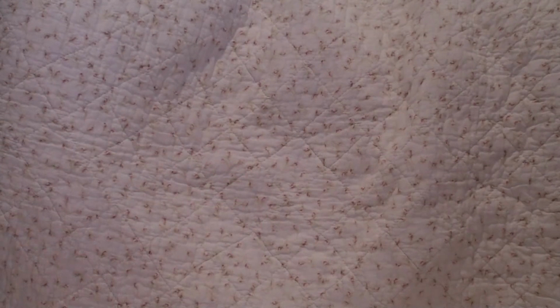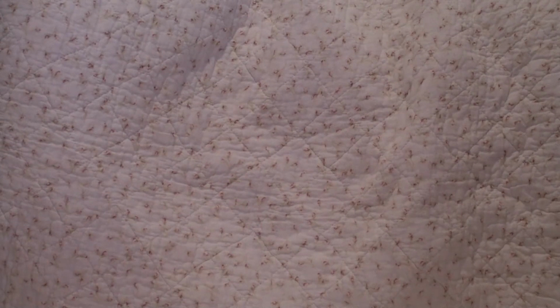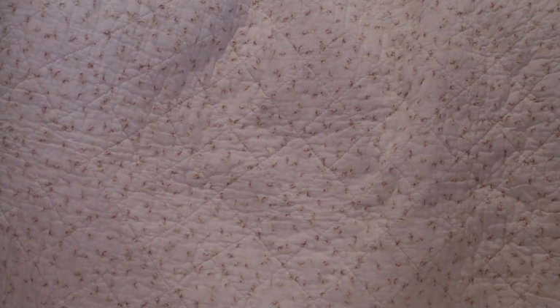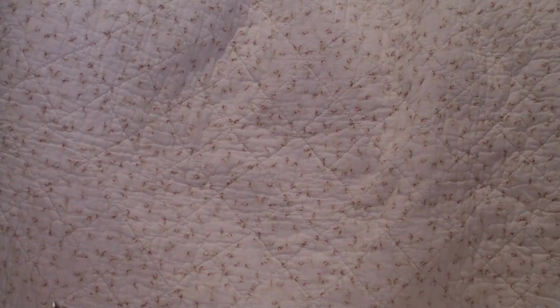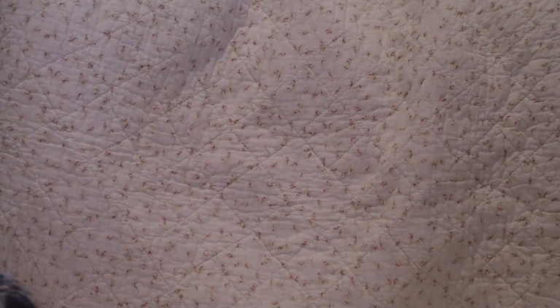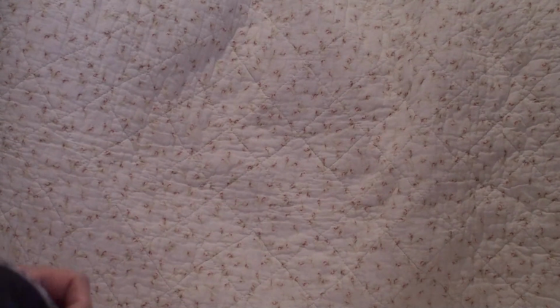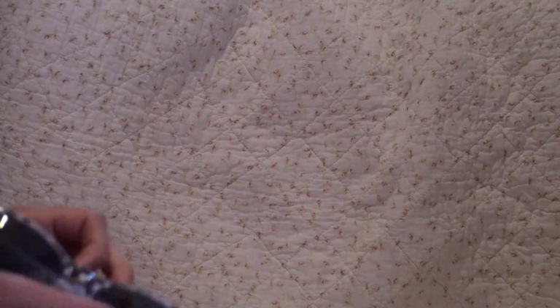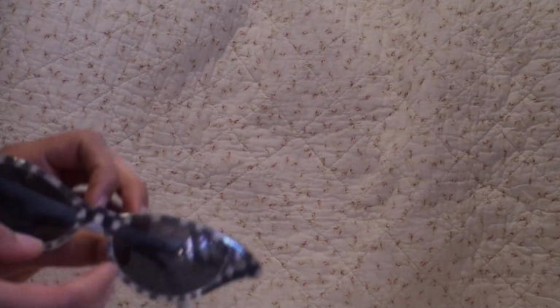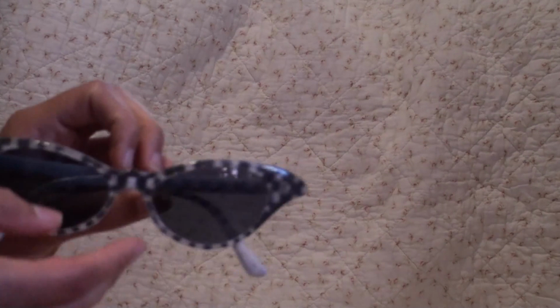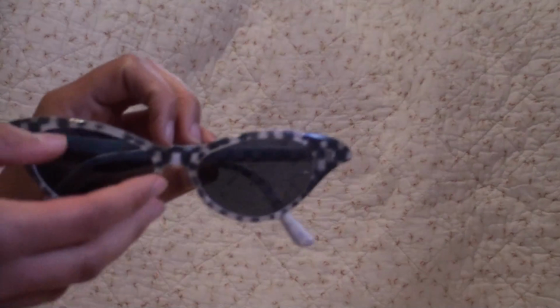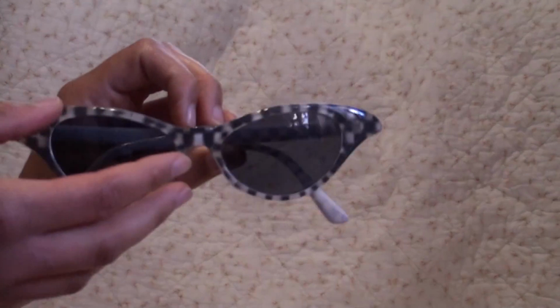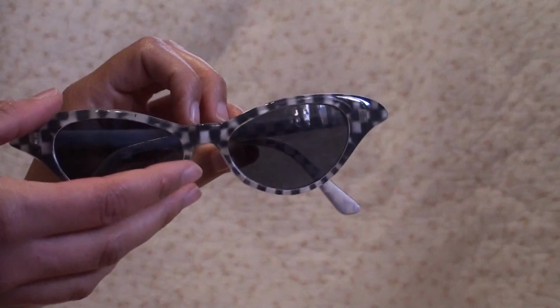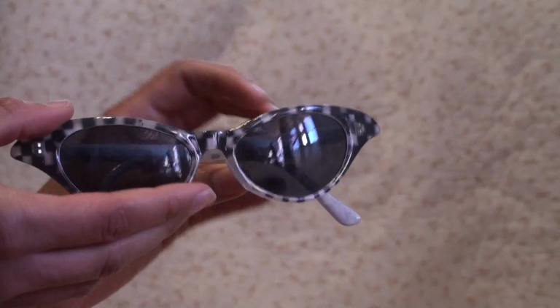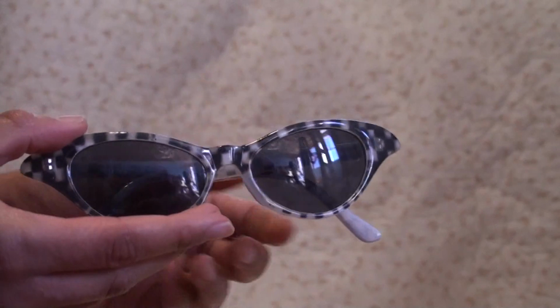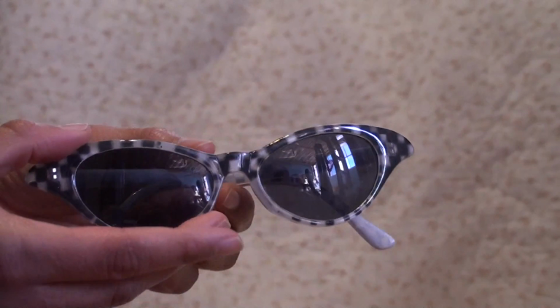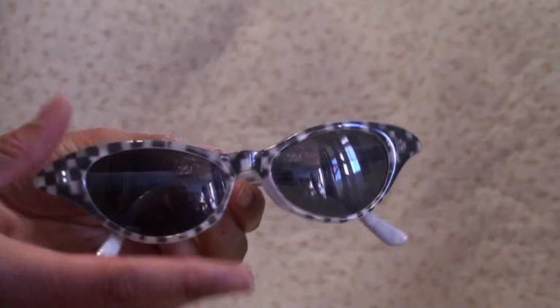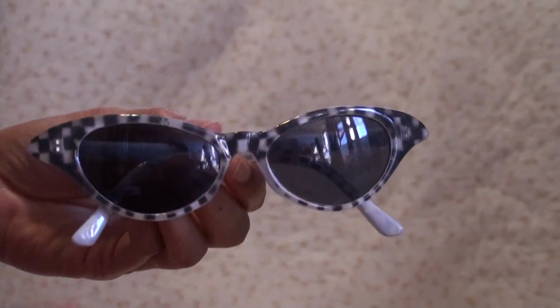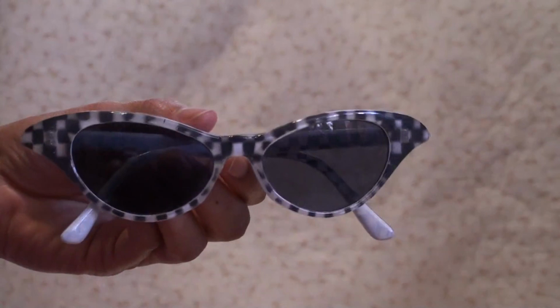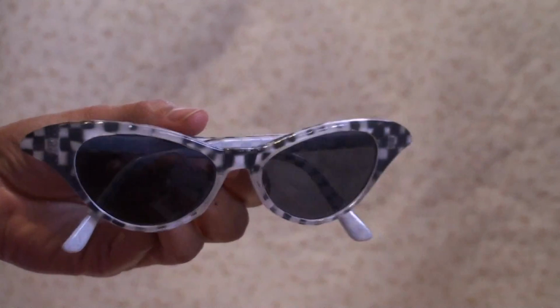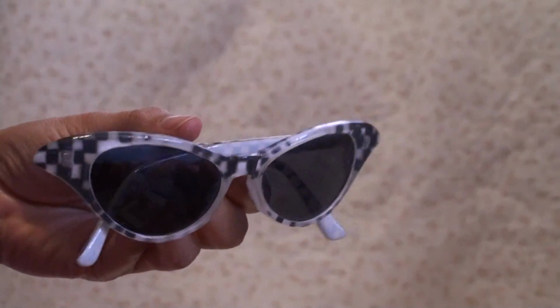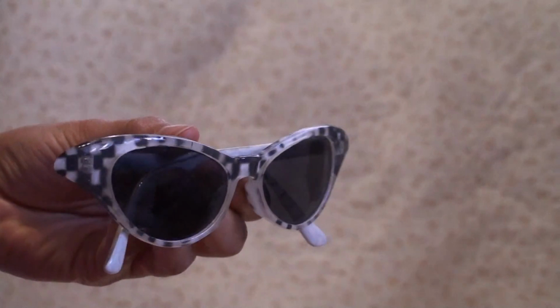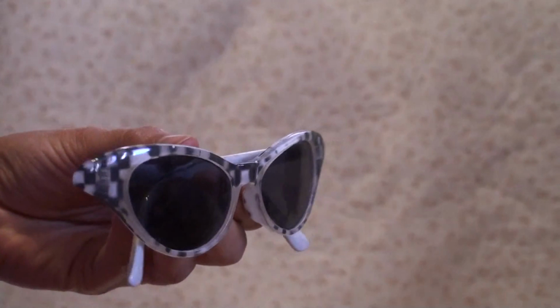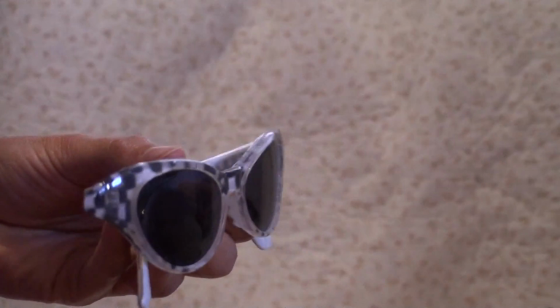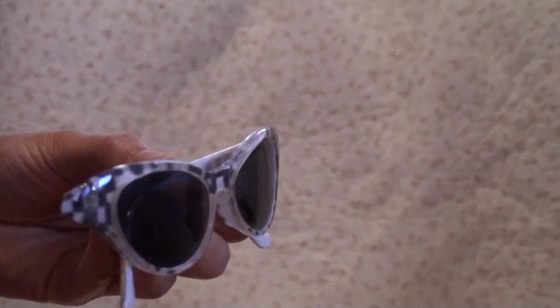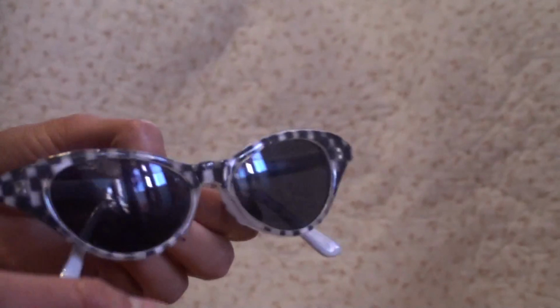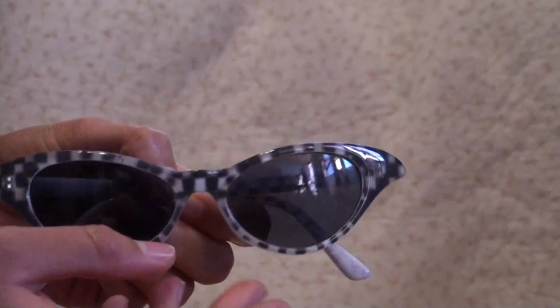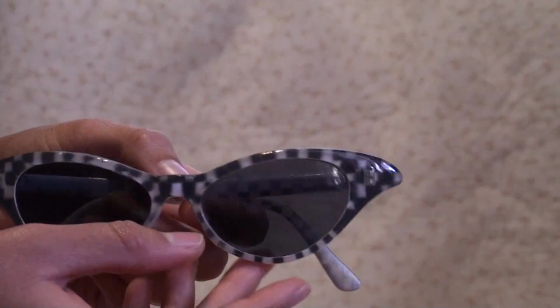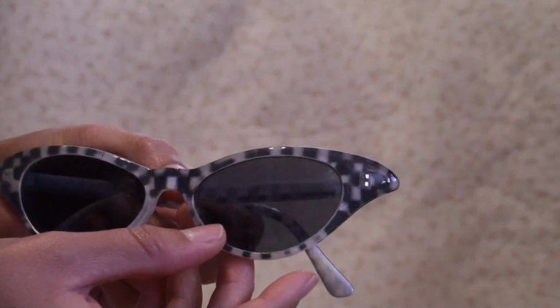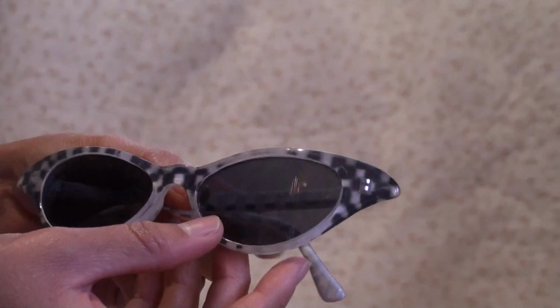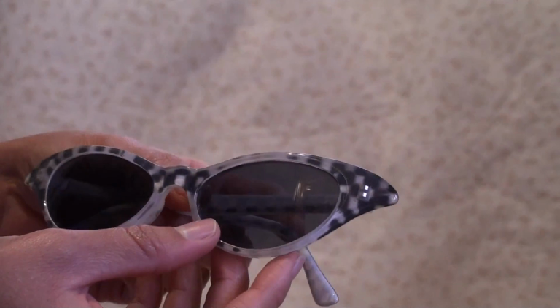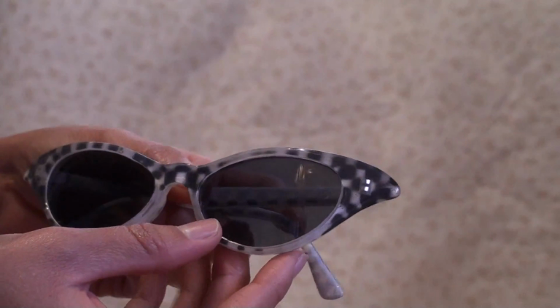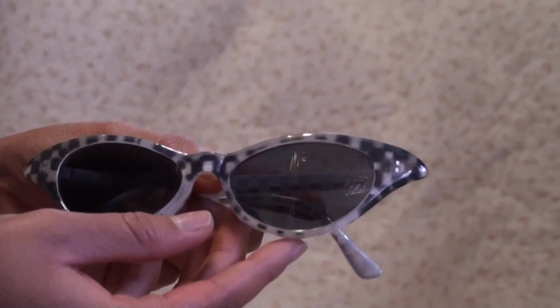Next we have these old fashioned sunglasses — cat eye sunglasses. They're black and white.